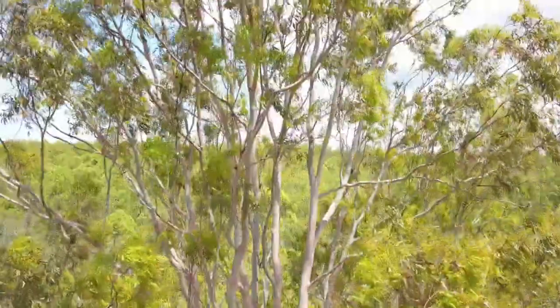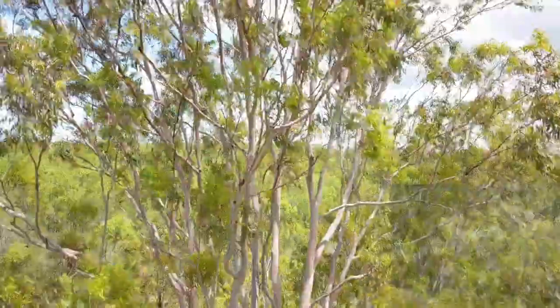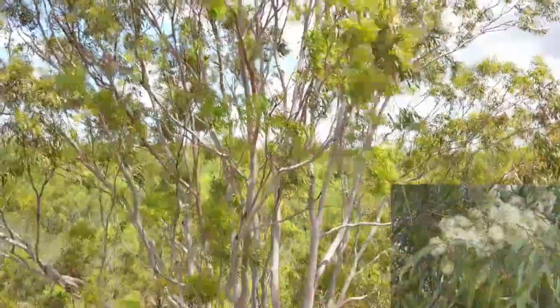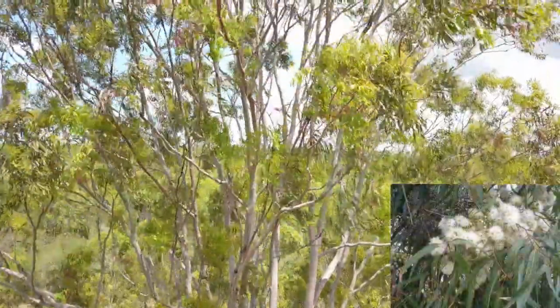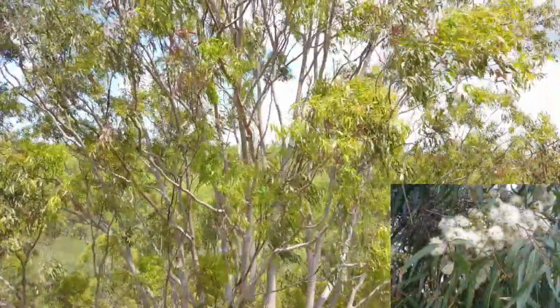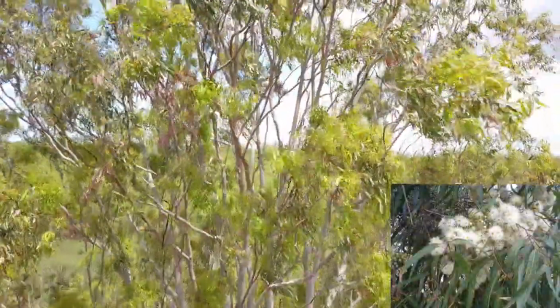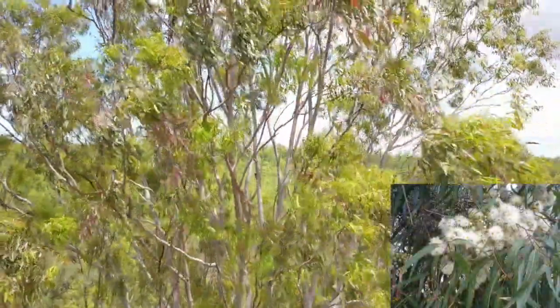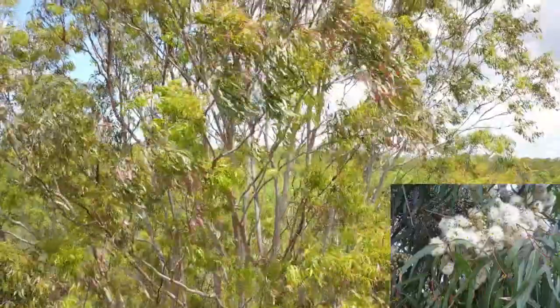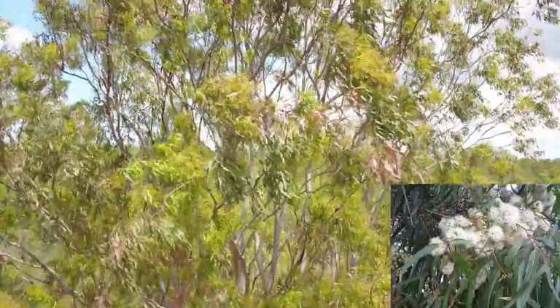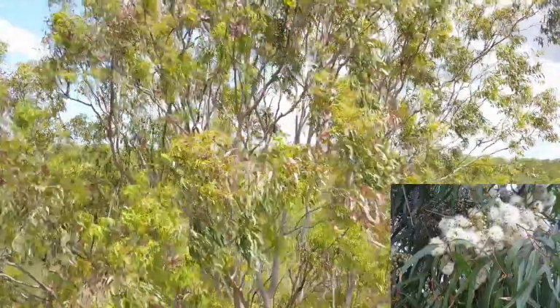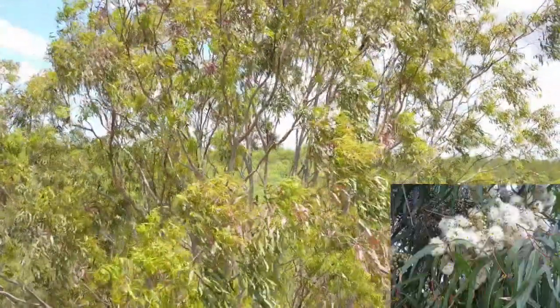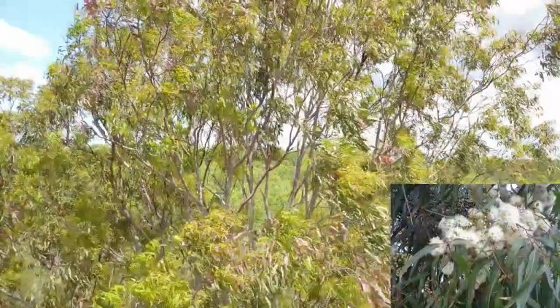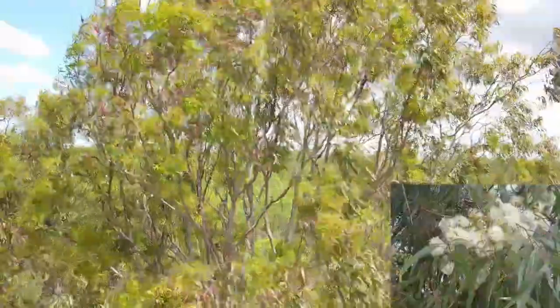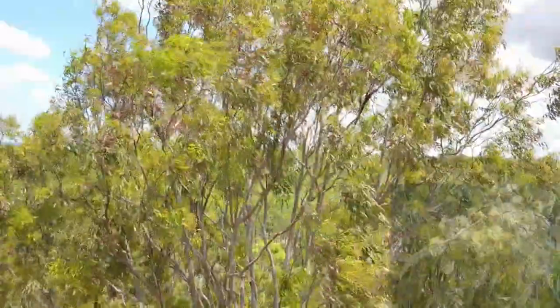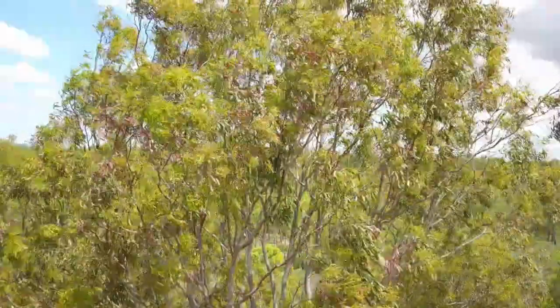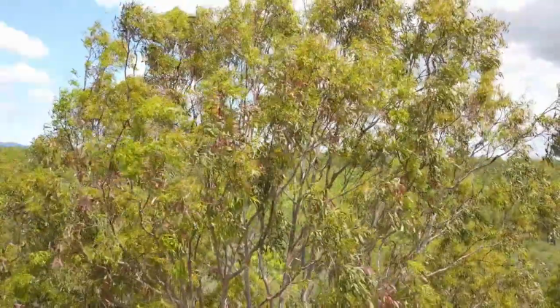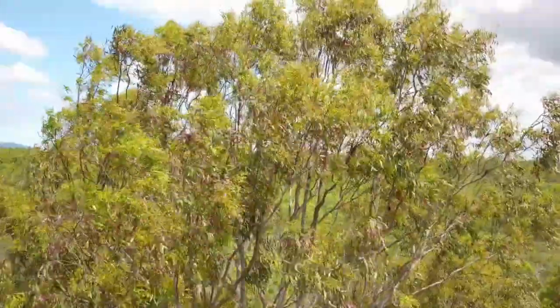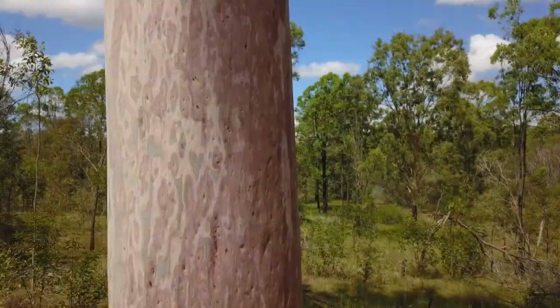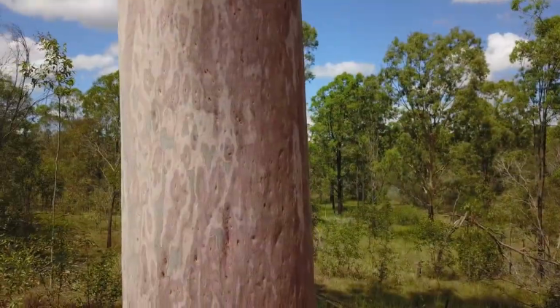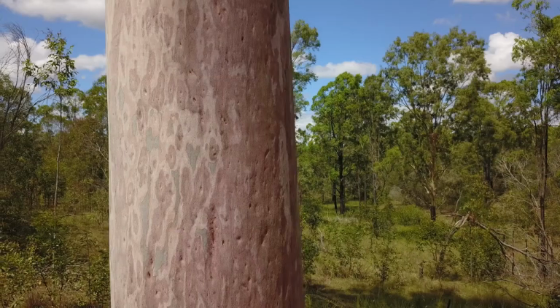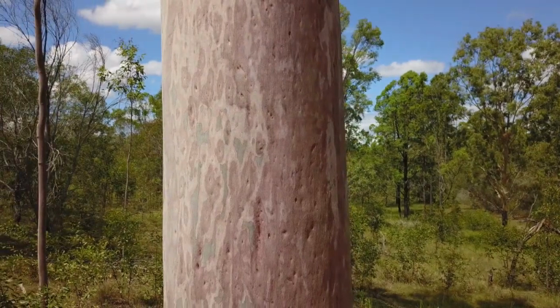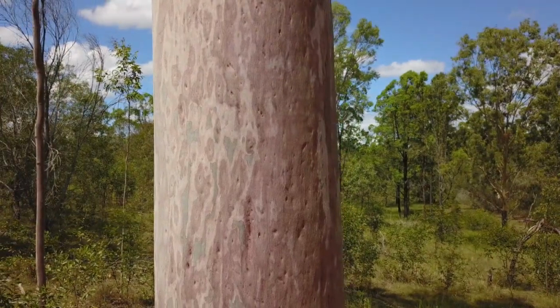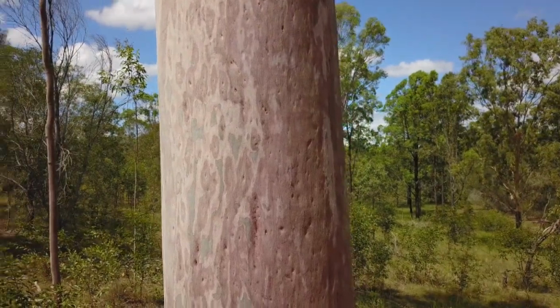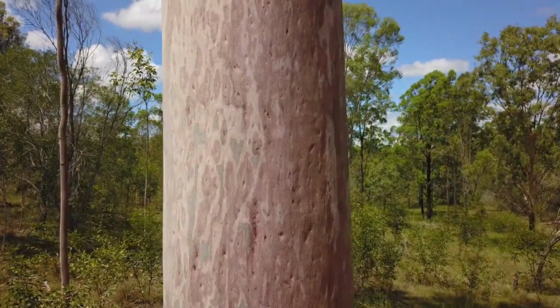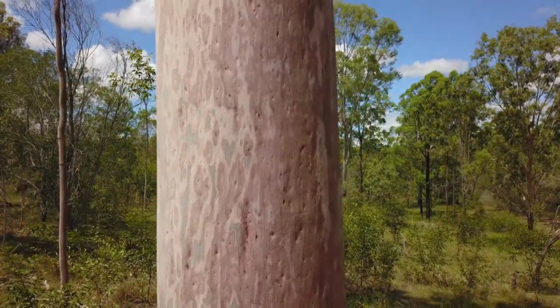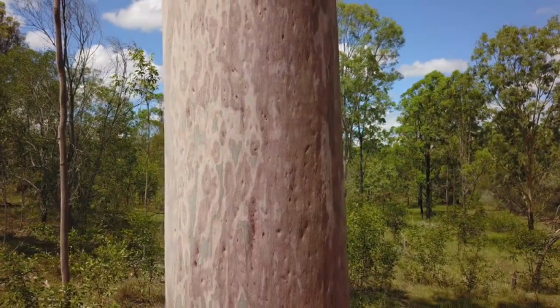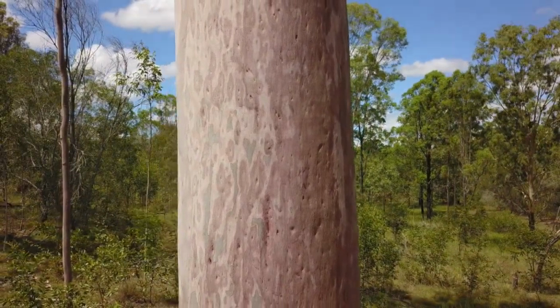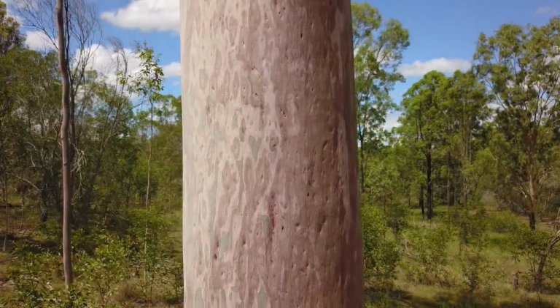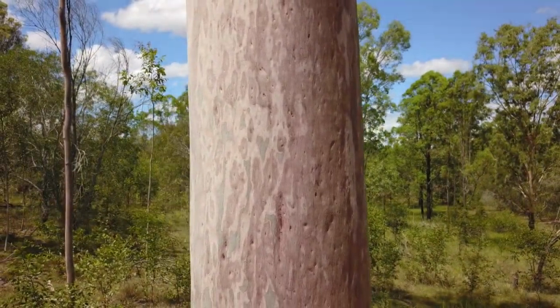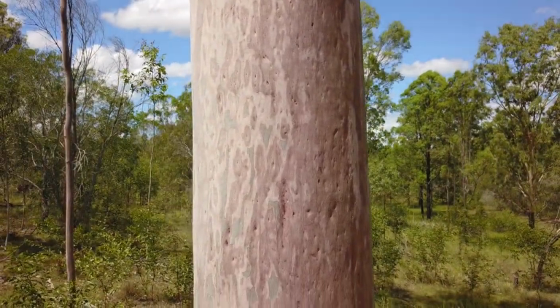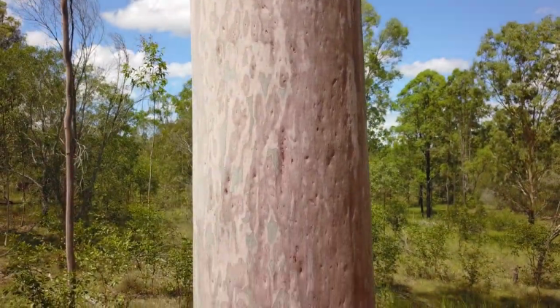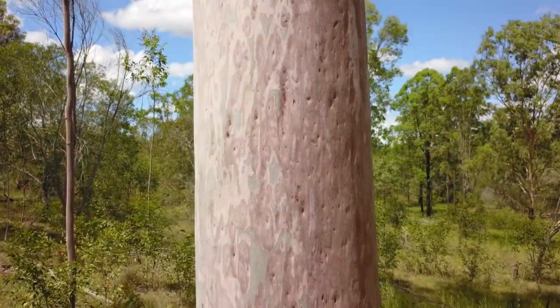The leaves are narrow and smell strongly of lemon in the northern areas, but not in the south. The bark is smooth and pink, turning light blue-grey with dimples after shedding in September.